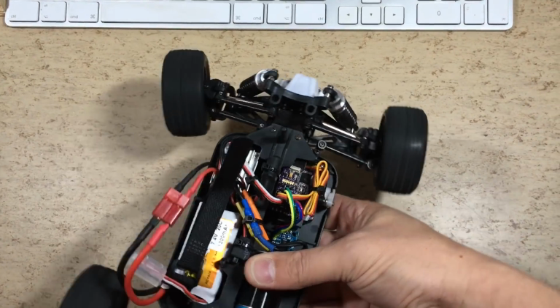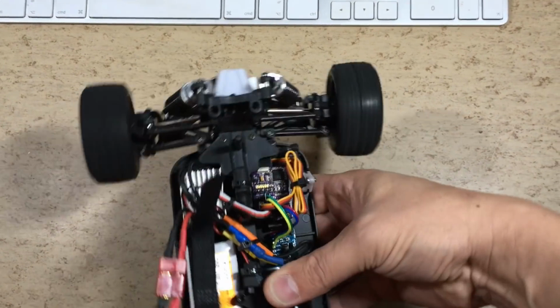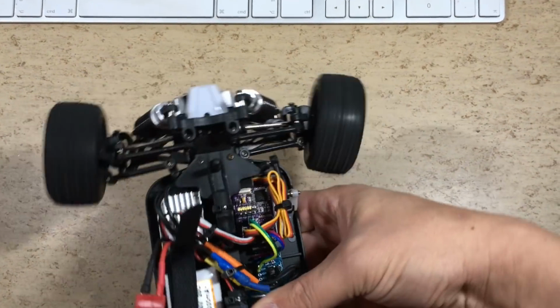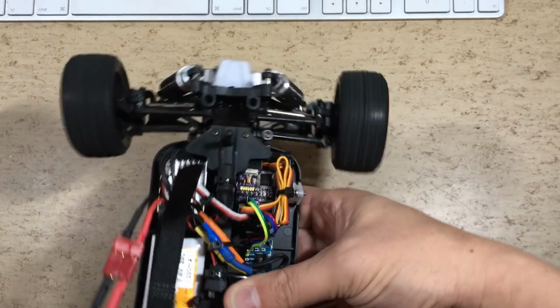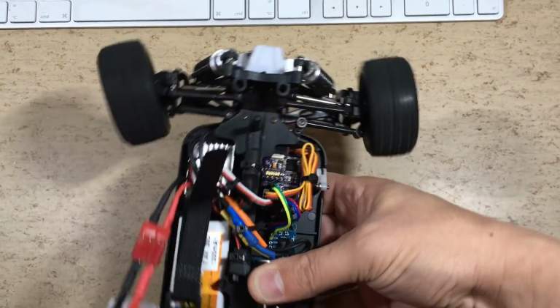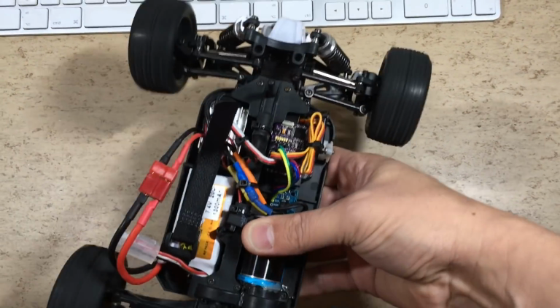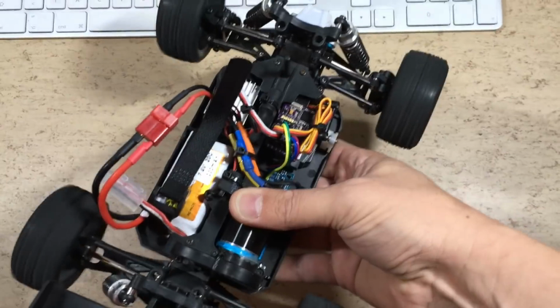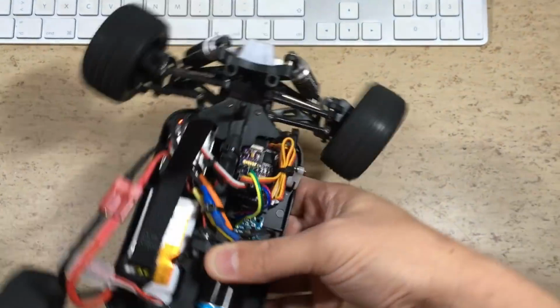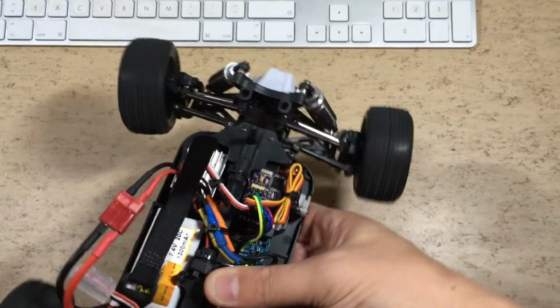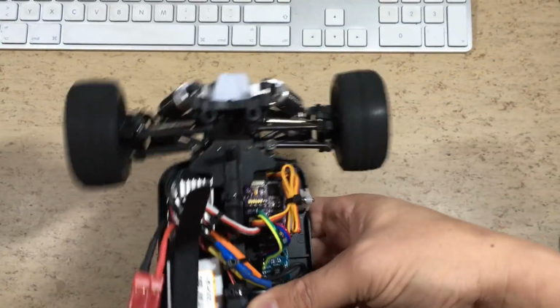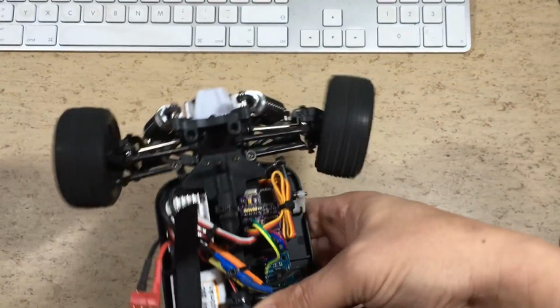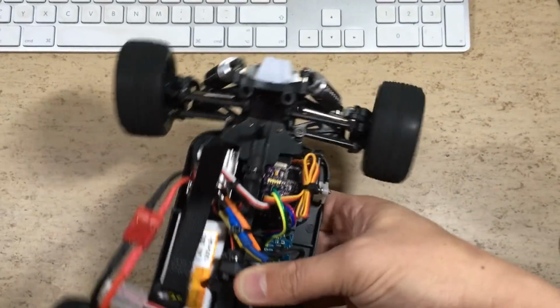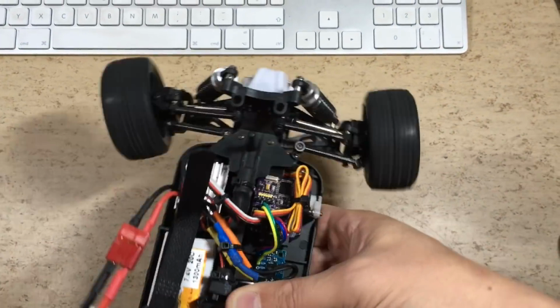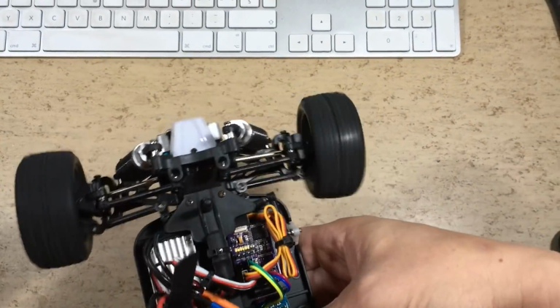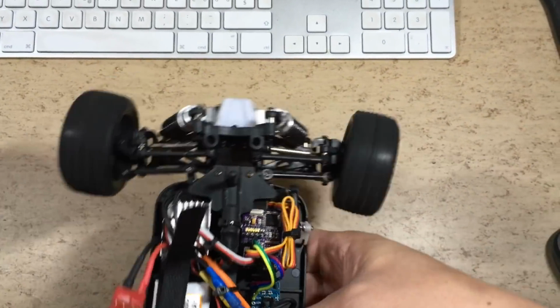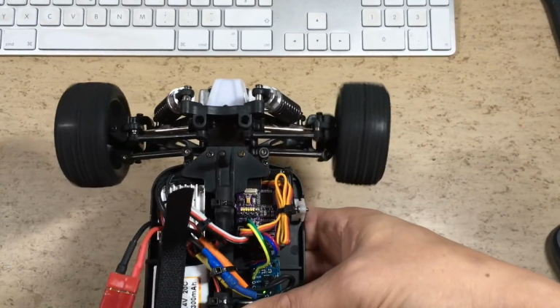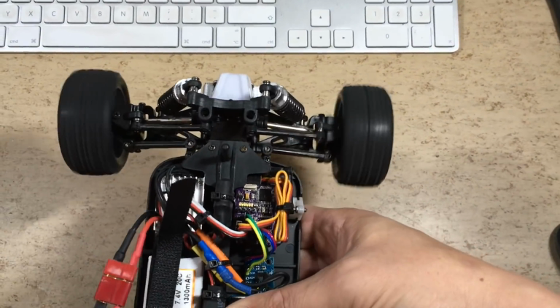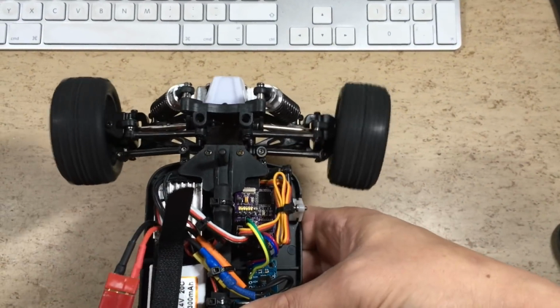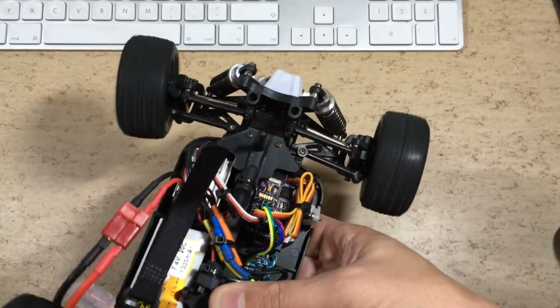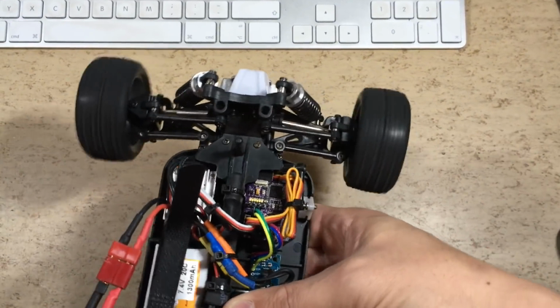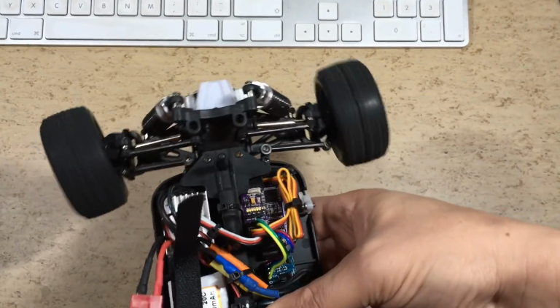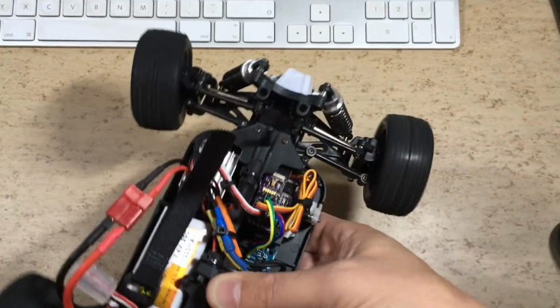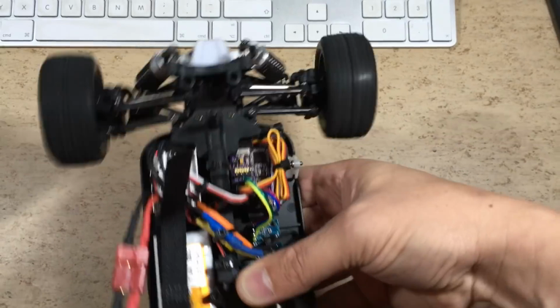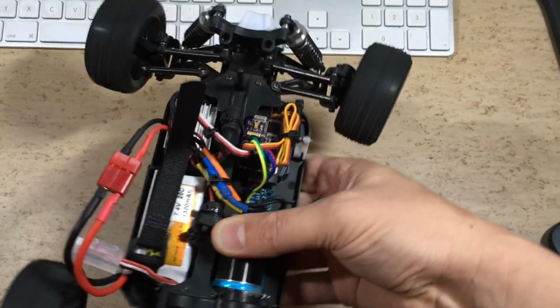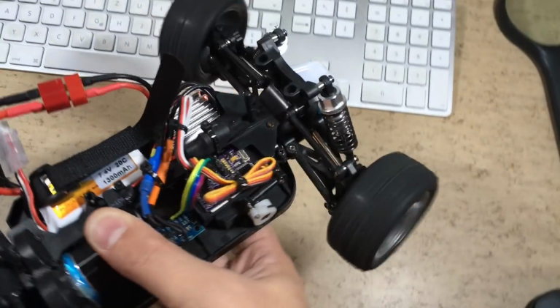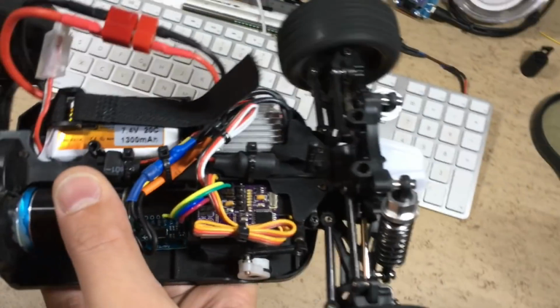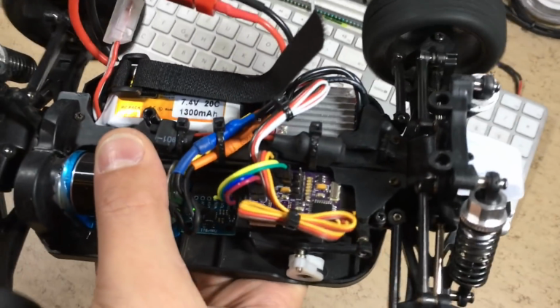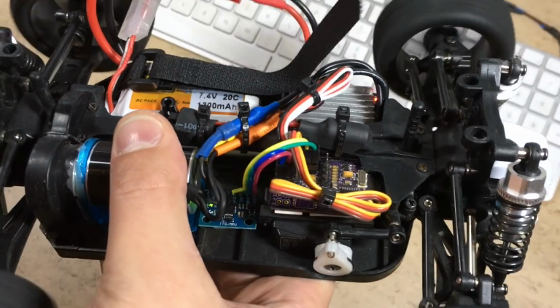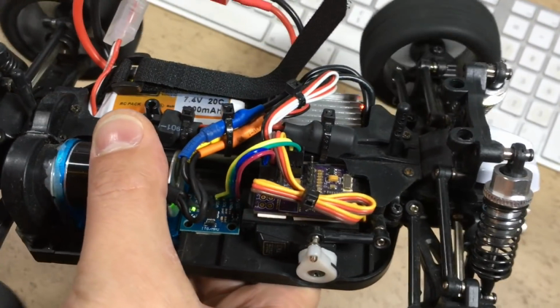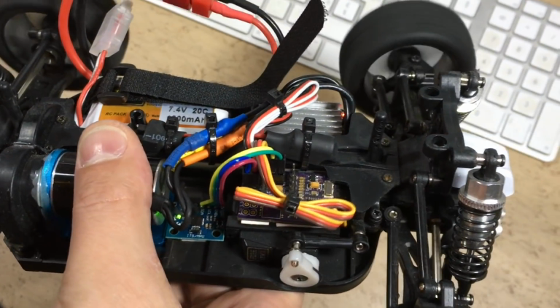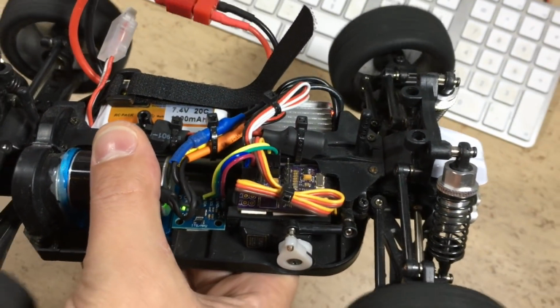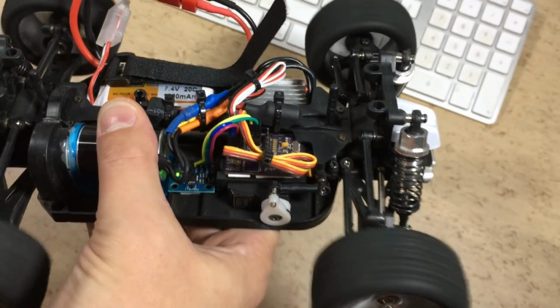Works just fine, no stability issues this time, because the micro receiver and the MPU are supplied with clean 5V from the VEC.